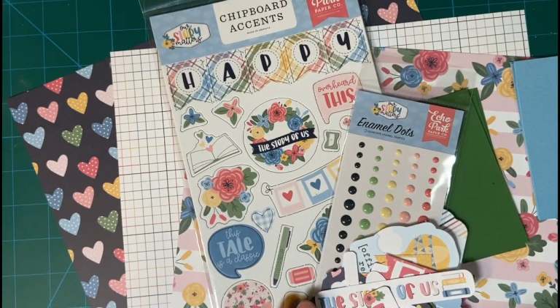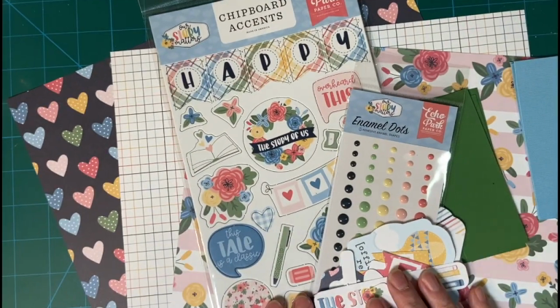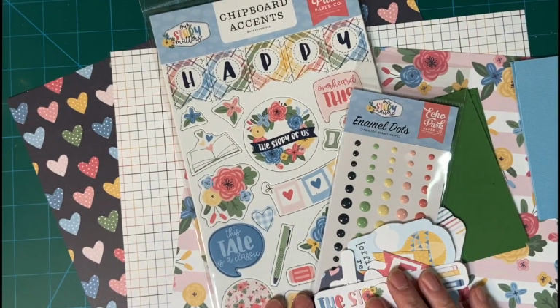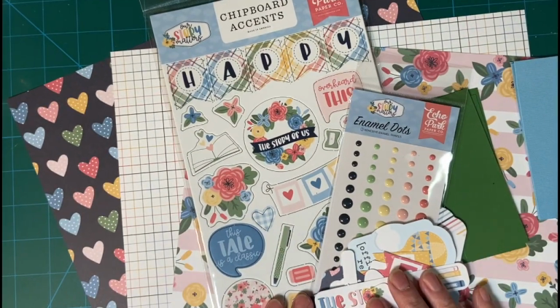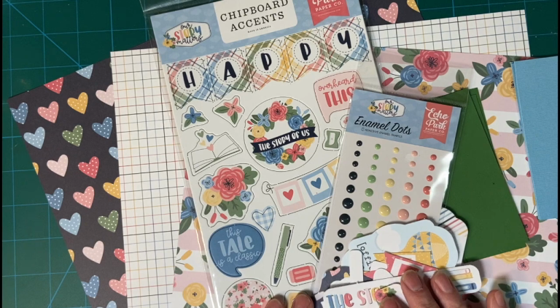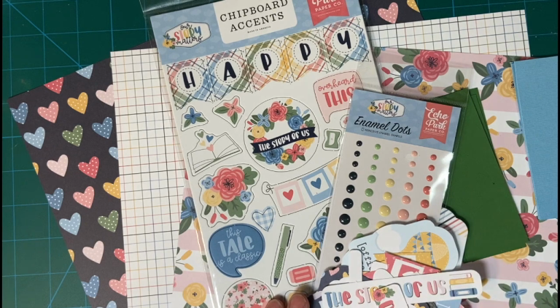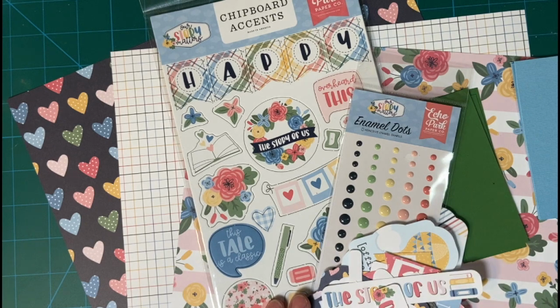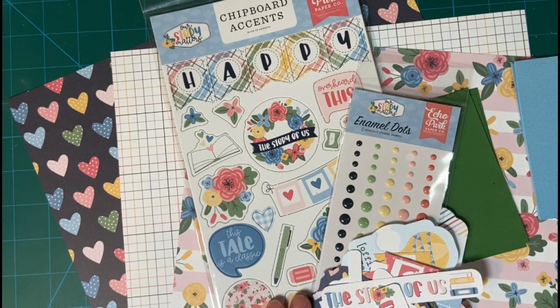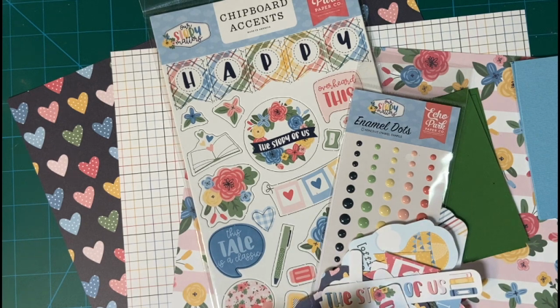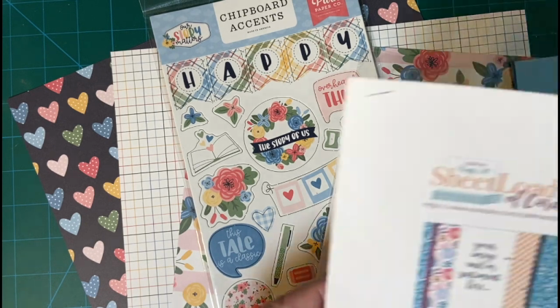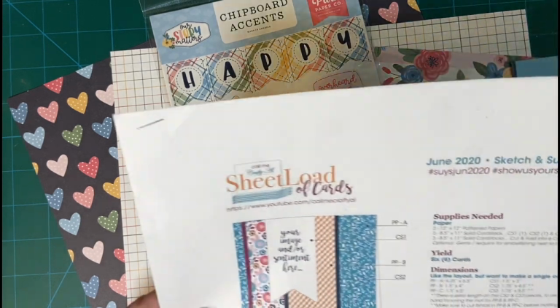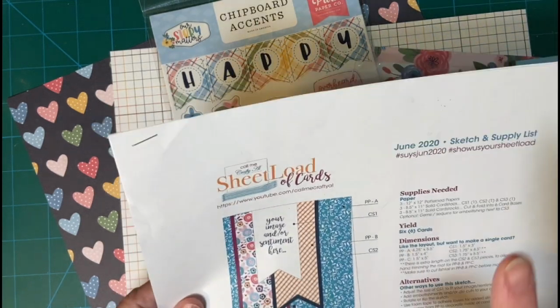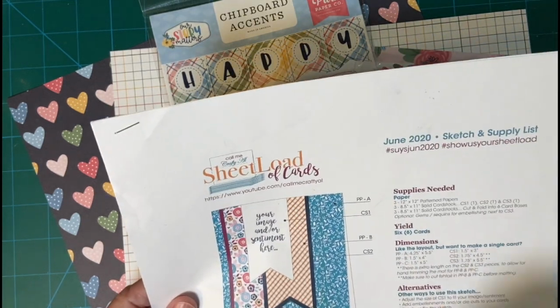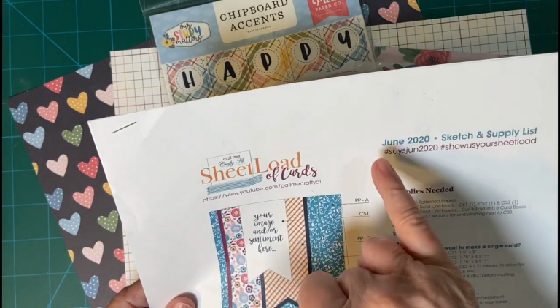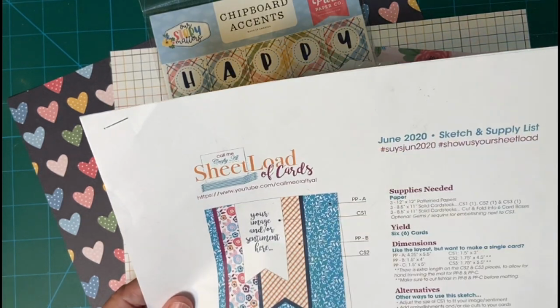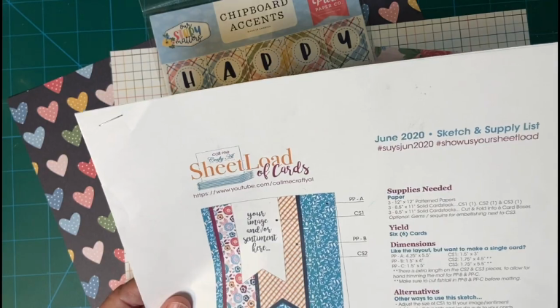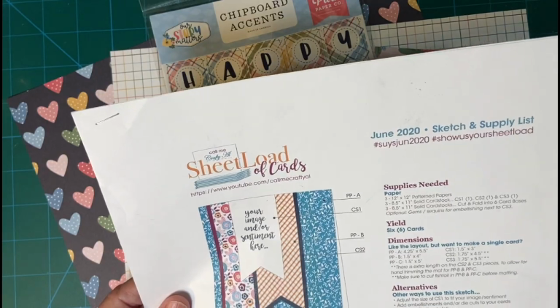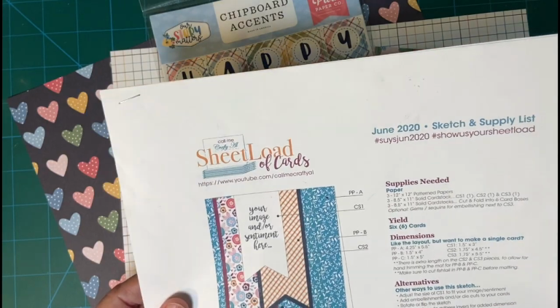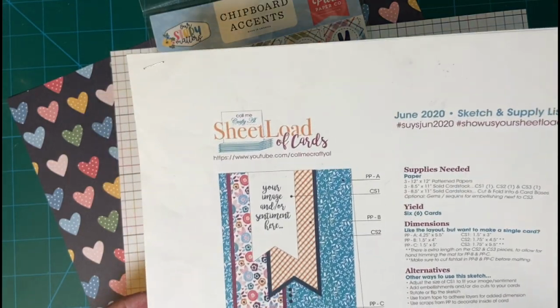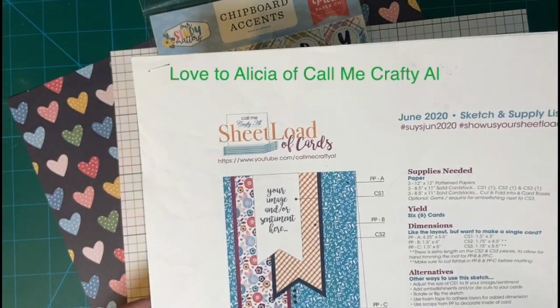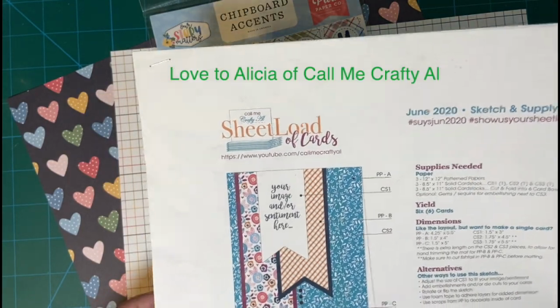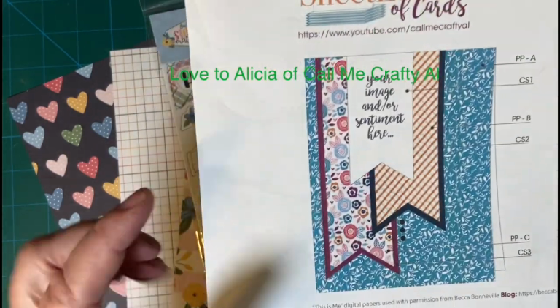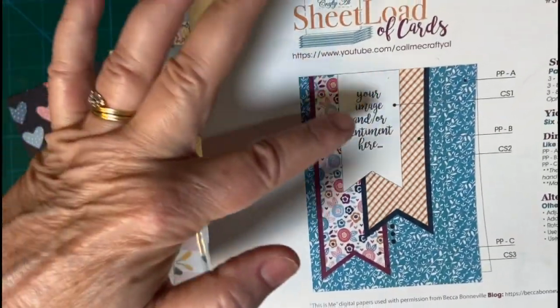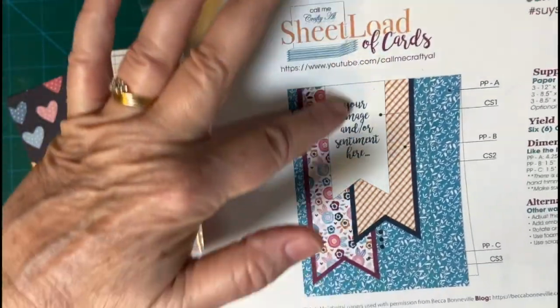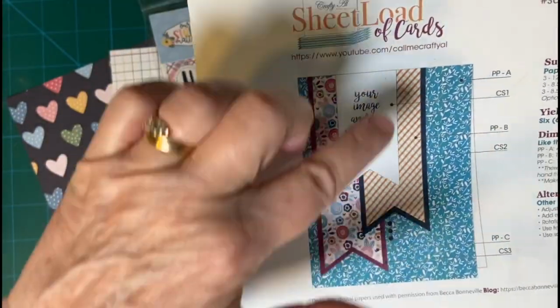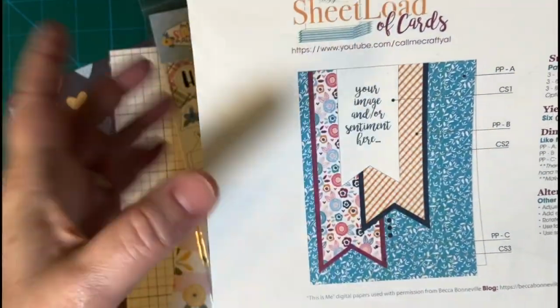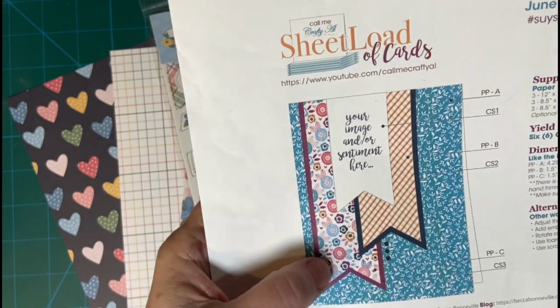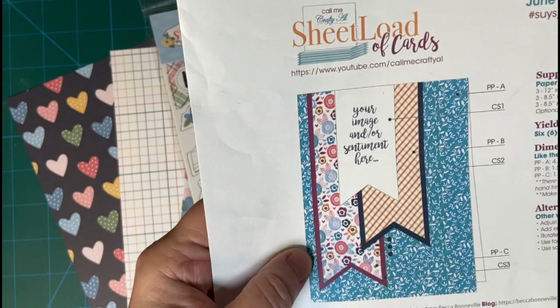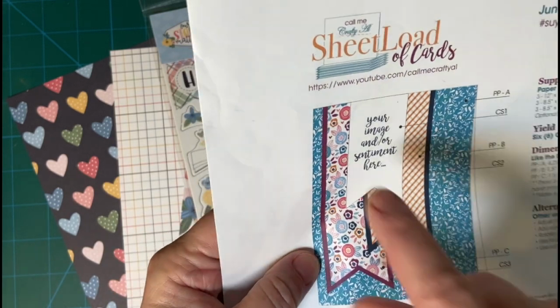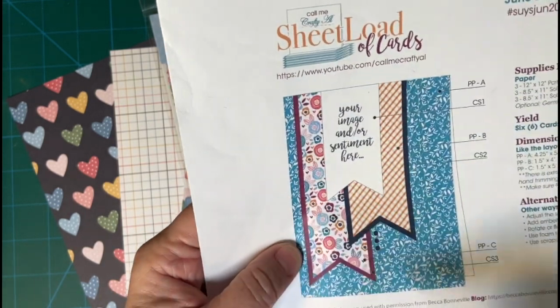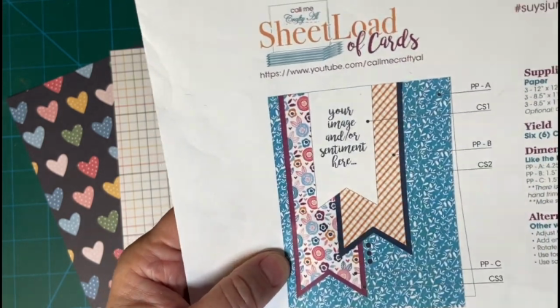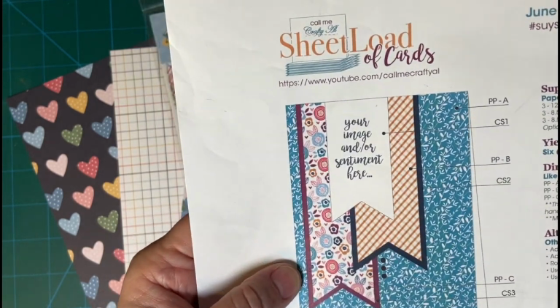Hello, my crafty friends, and welcome back to my channel. Today I'm going to be making two cards with the June 2020 Sheetlet of Card Sketch, and I think this is one of my favorites because it has these beautiful flag pieces.